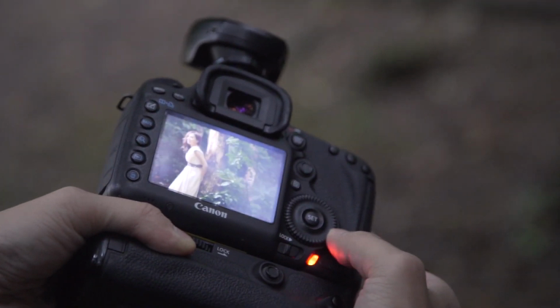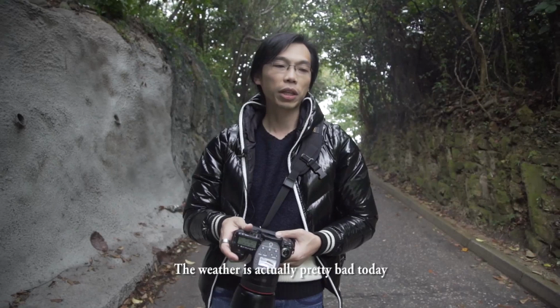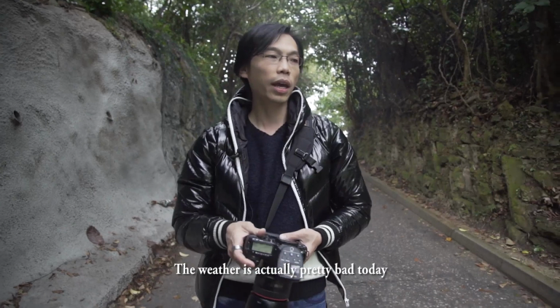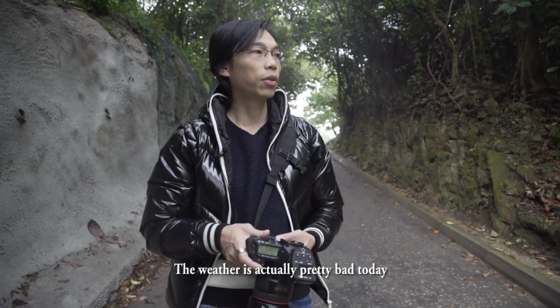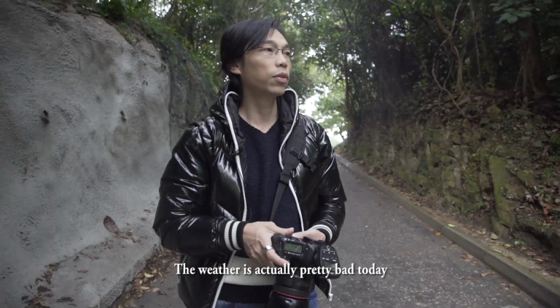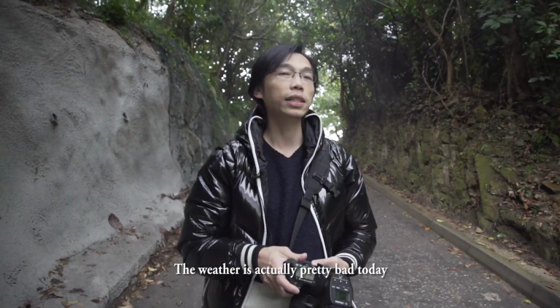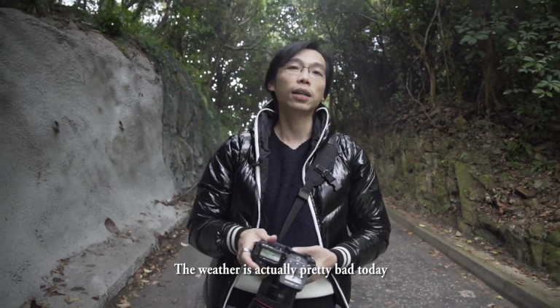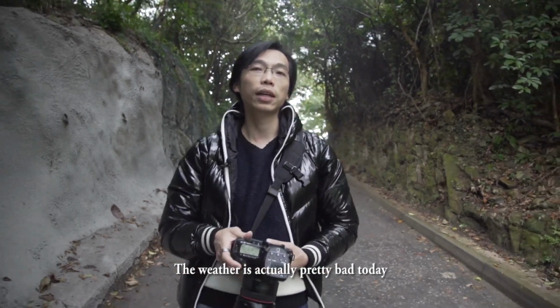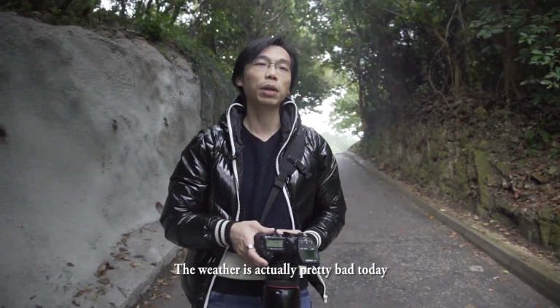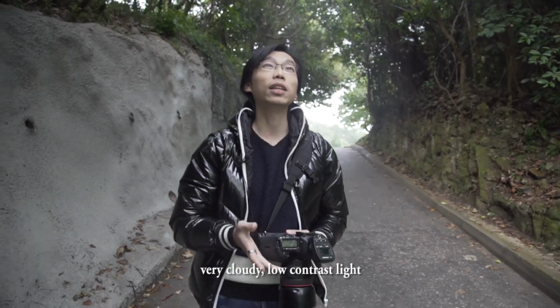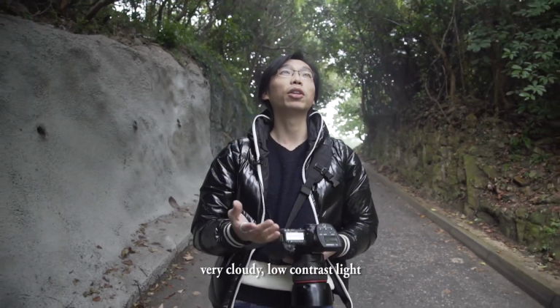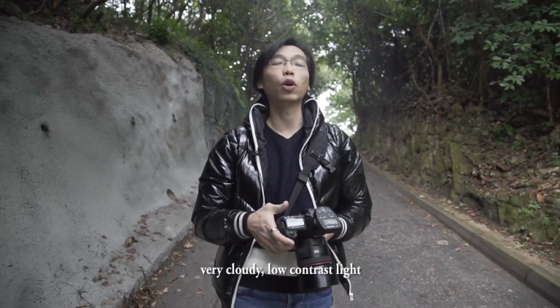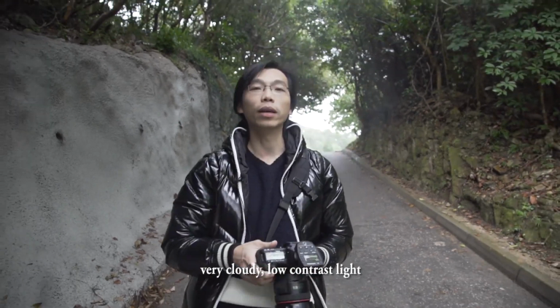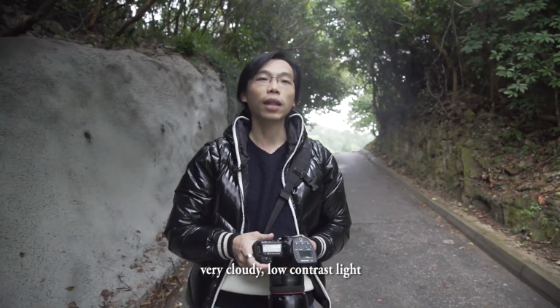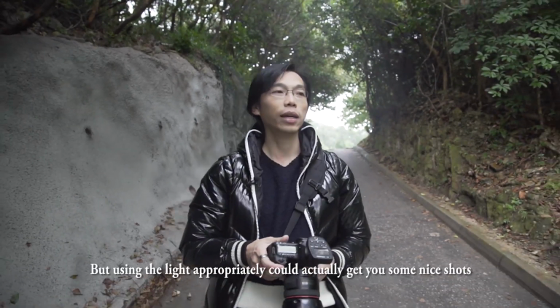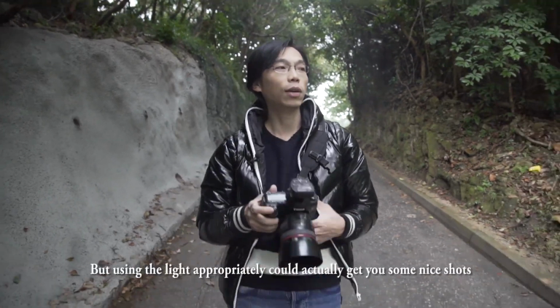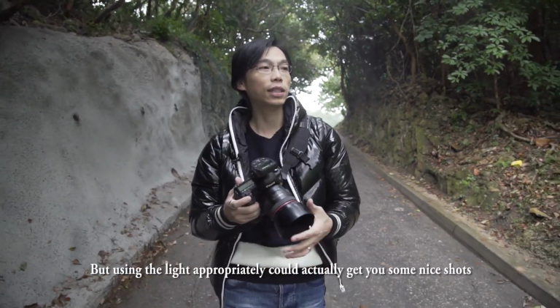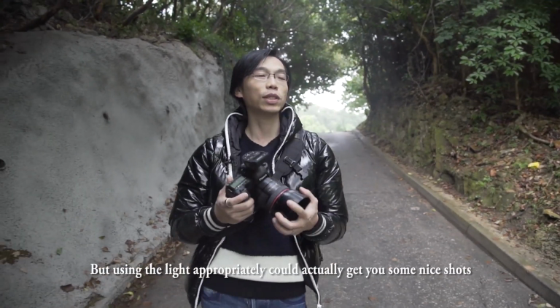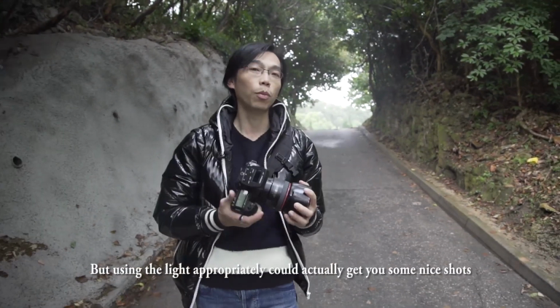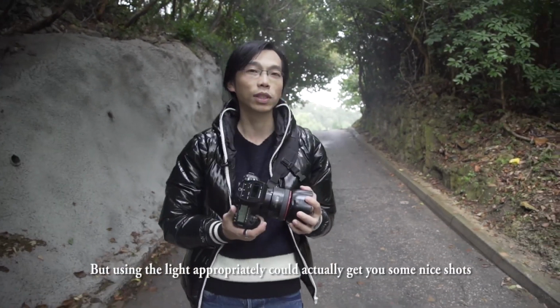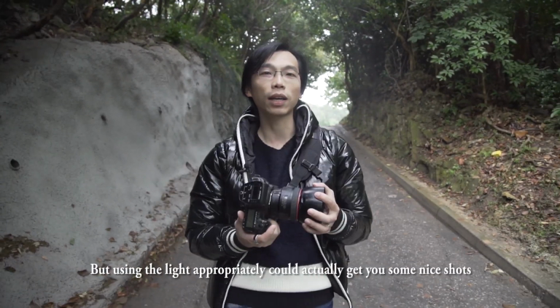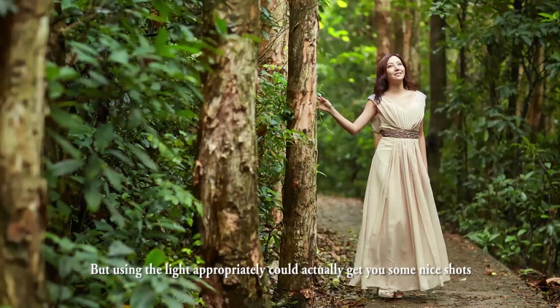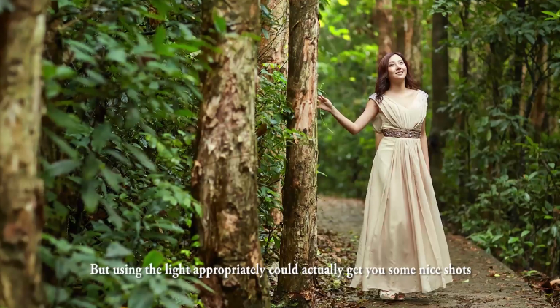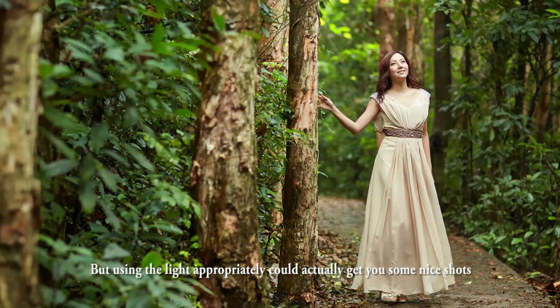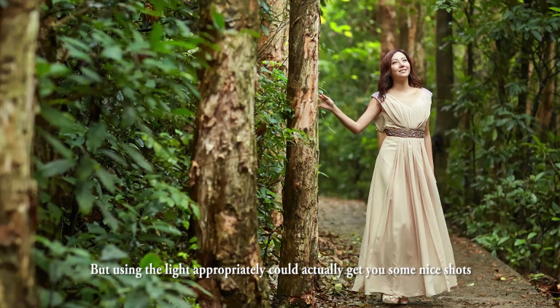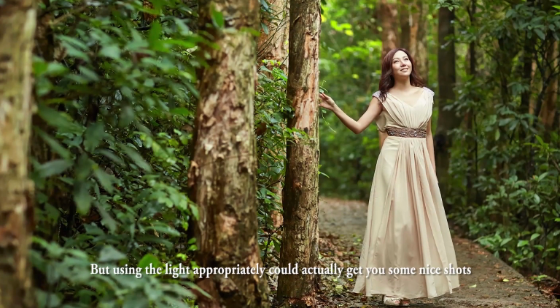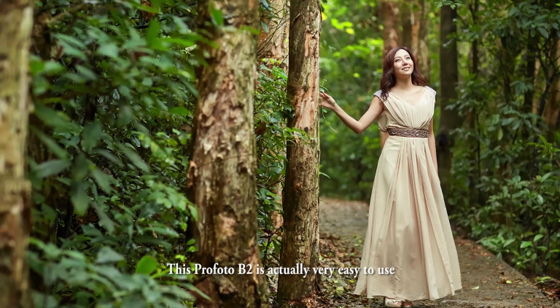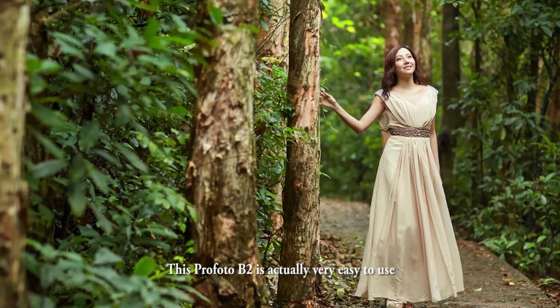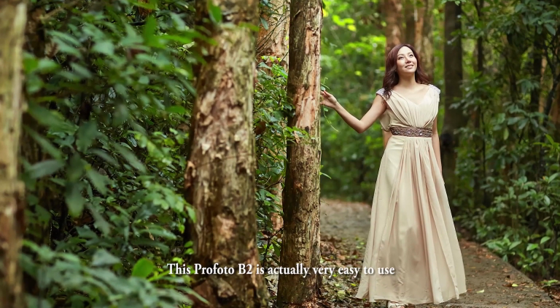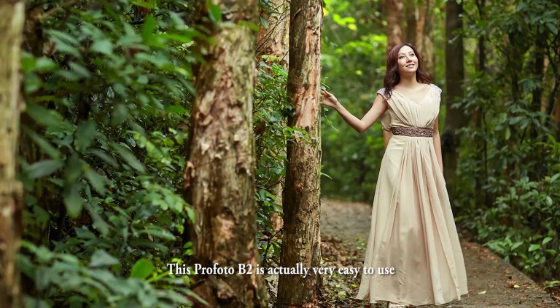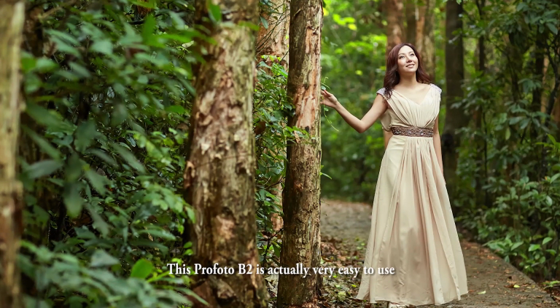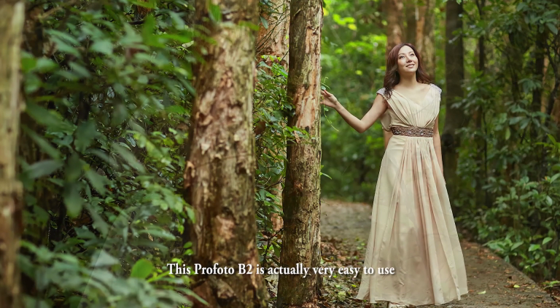Today the weather is pretty bad — a lot of rain. But if you know how to use the light, you can still see beautiful photos. Using this Profoto B2, it's pretty easy.